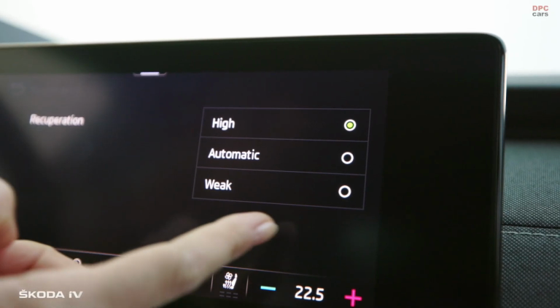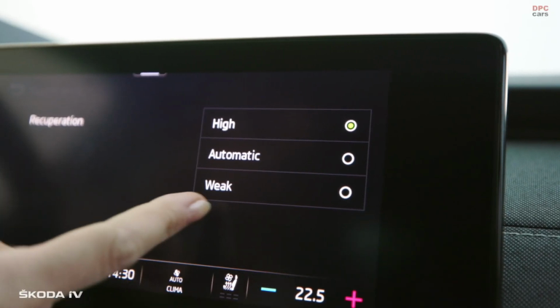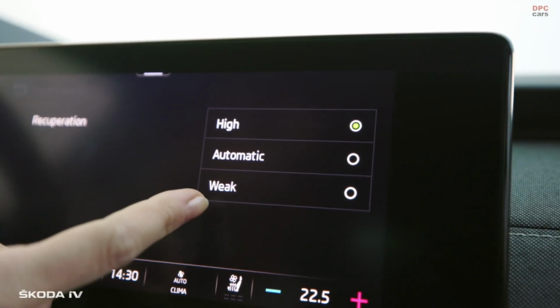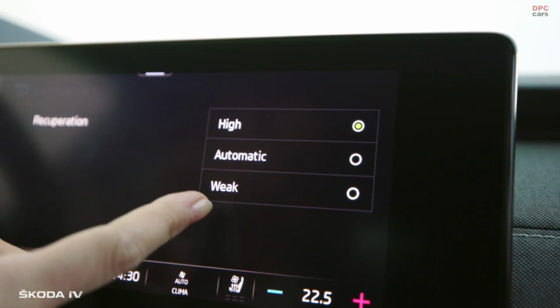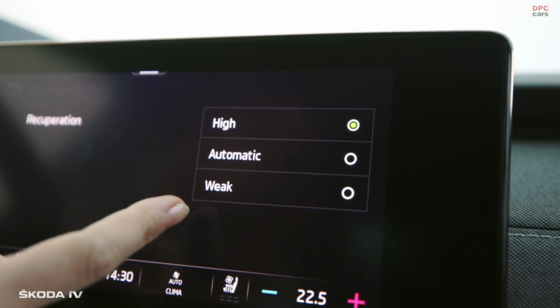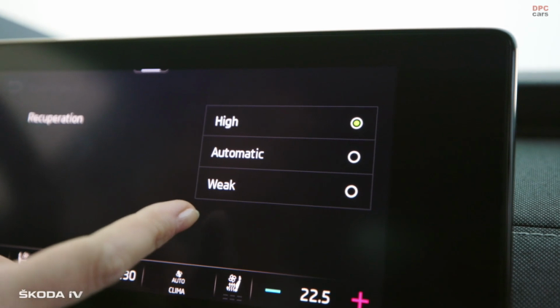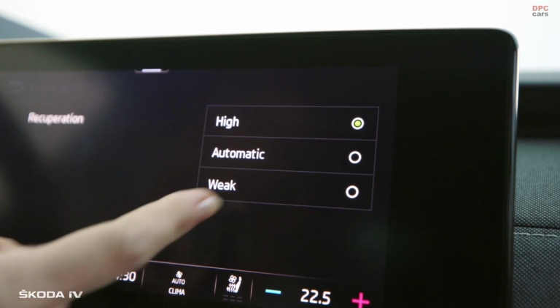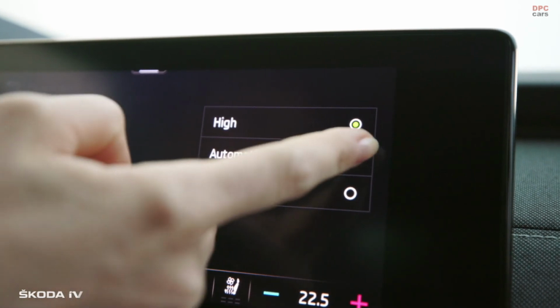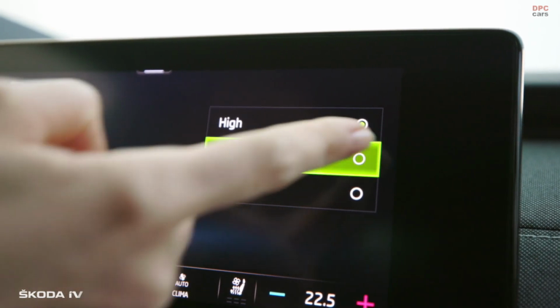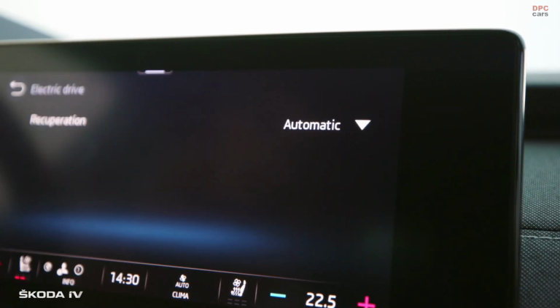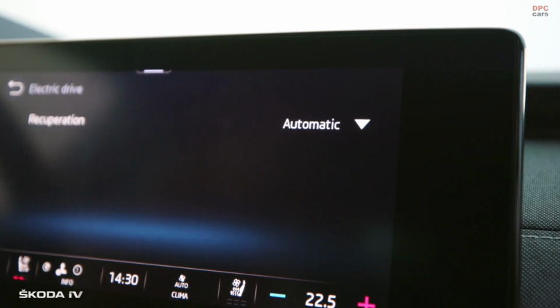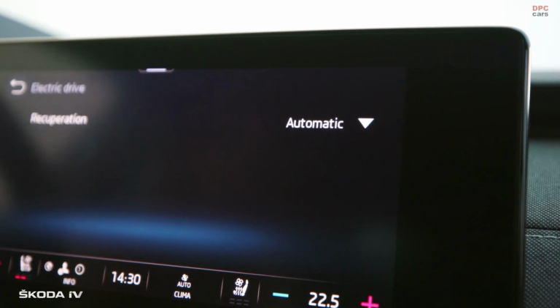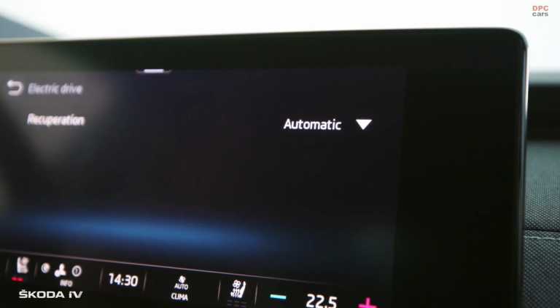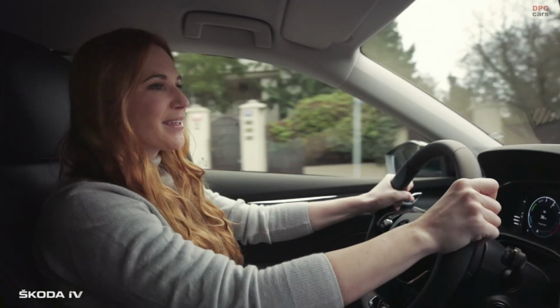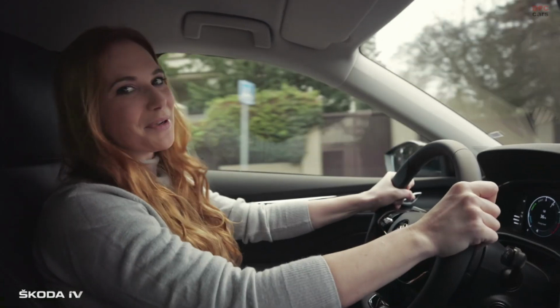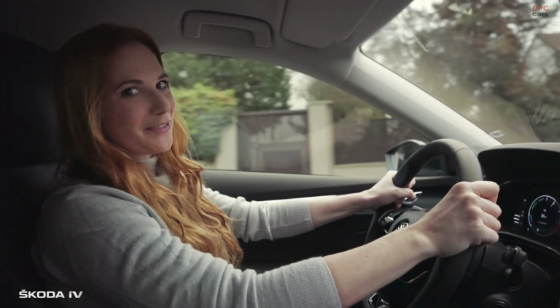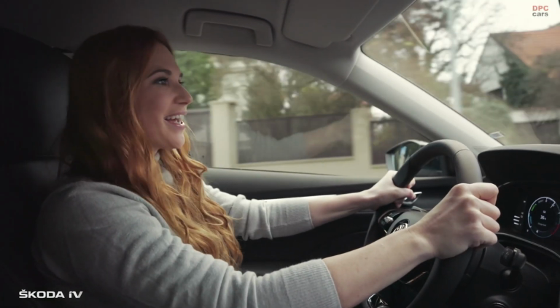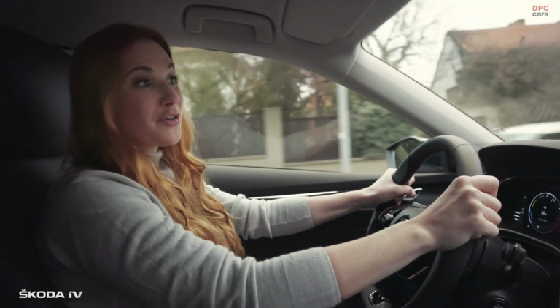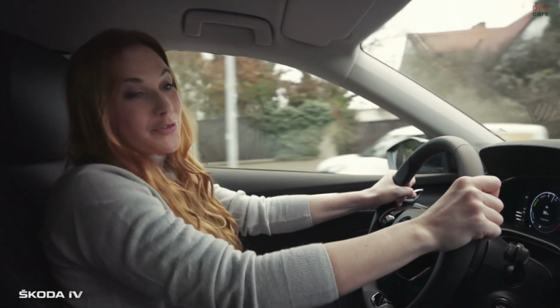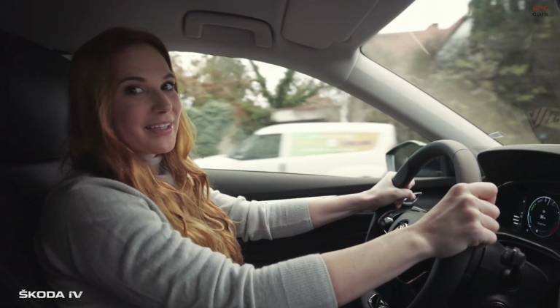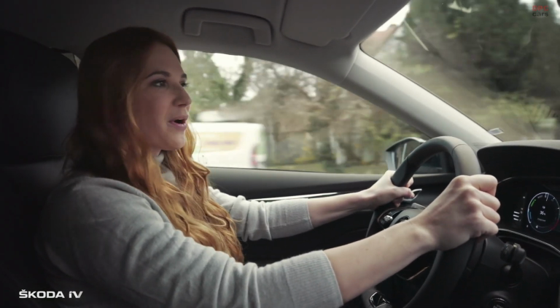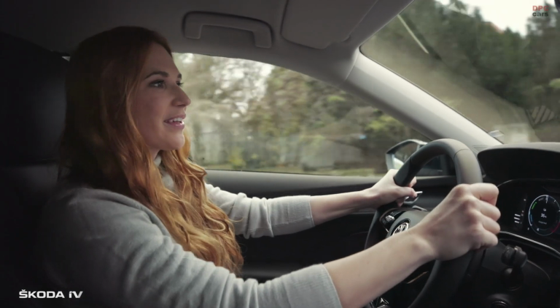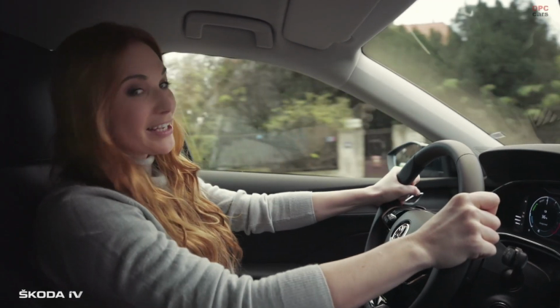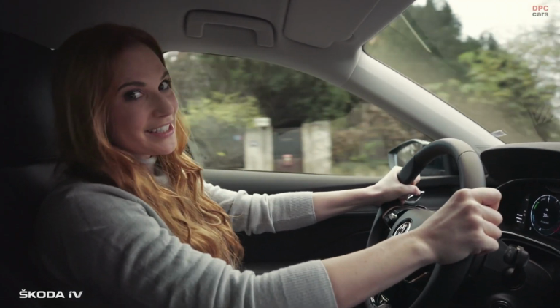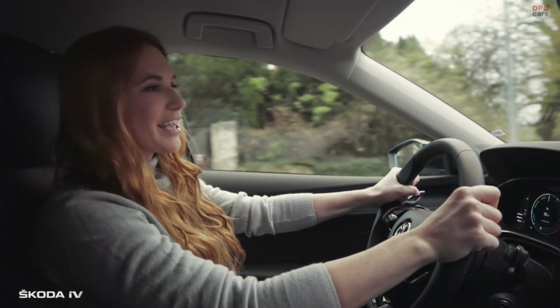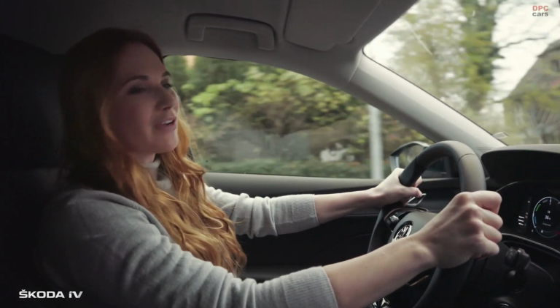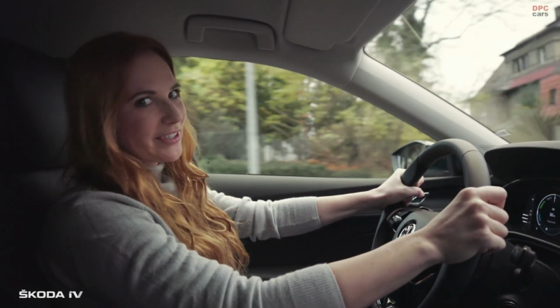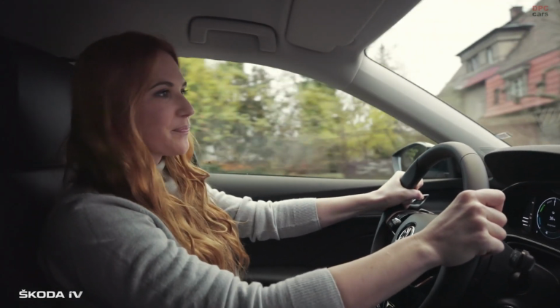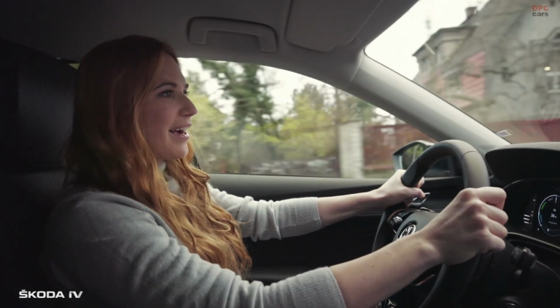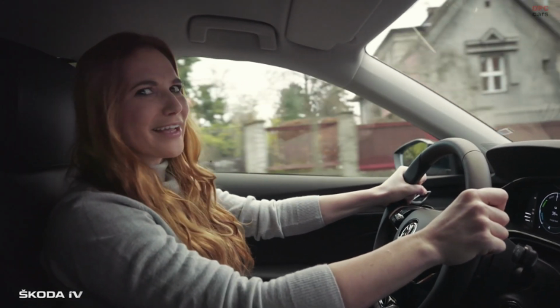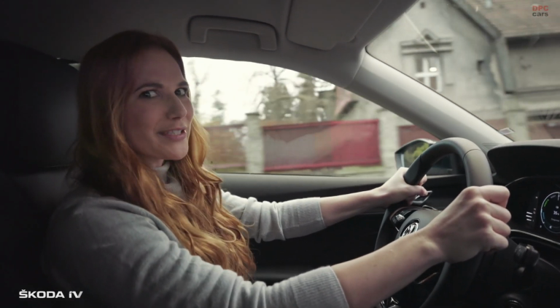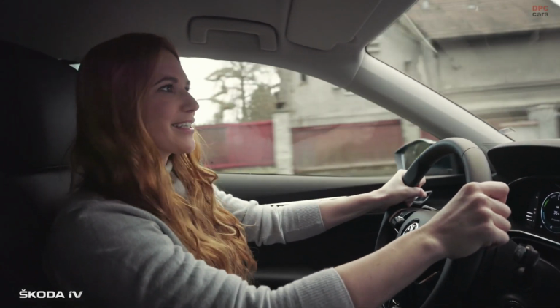Then there is the weak mode, when the car sails more. And obviously the automatic one — that's my favorite. I don't have to do anything while the assistants take care of everything.